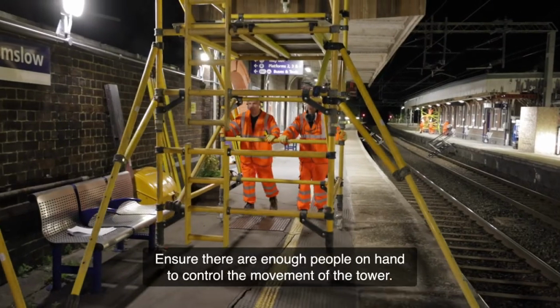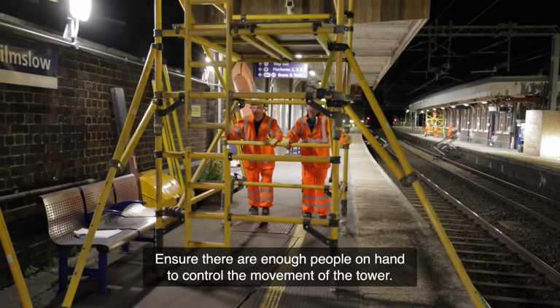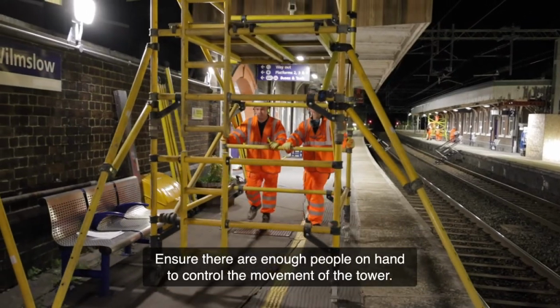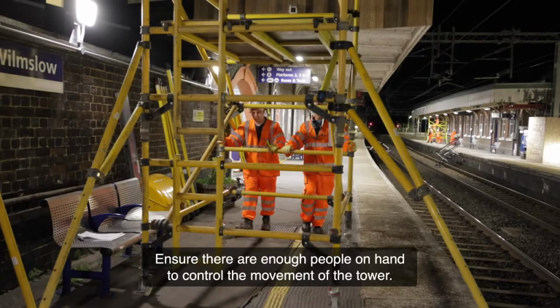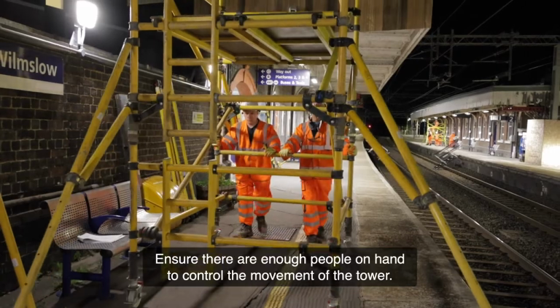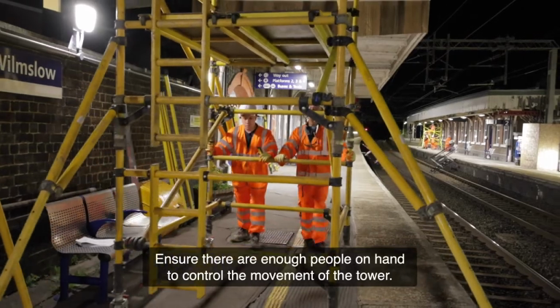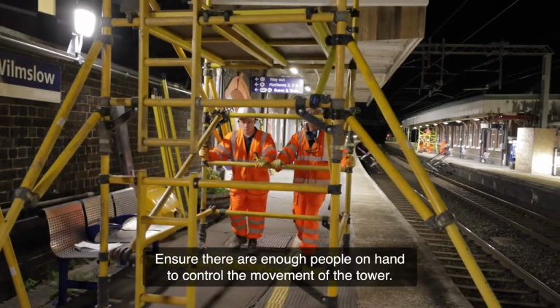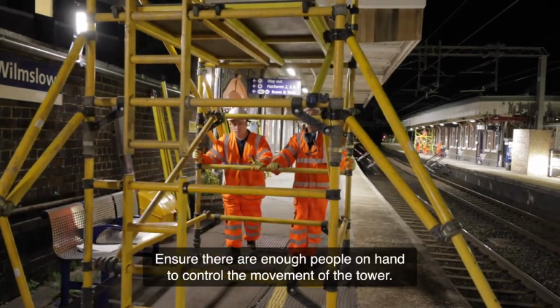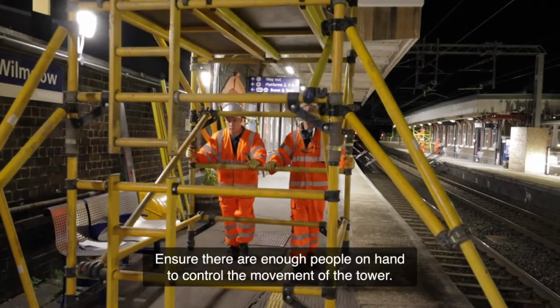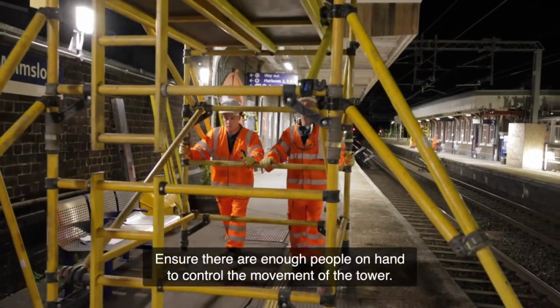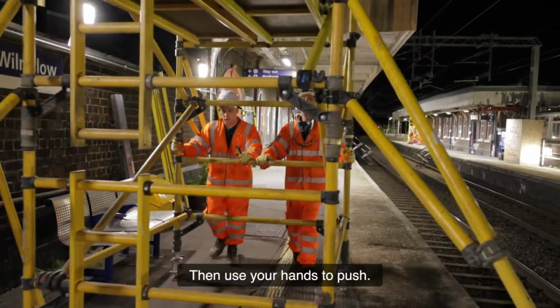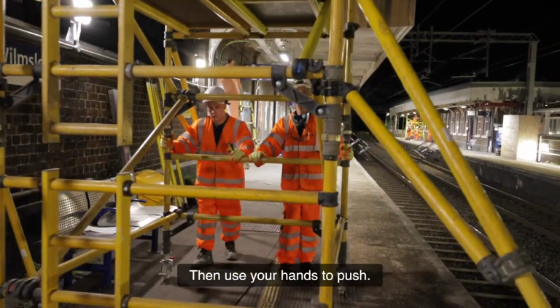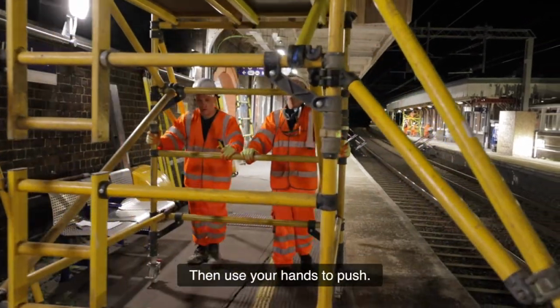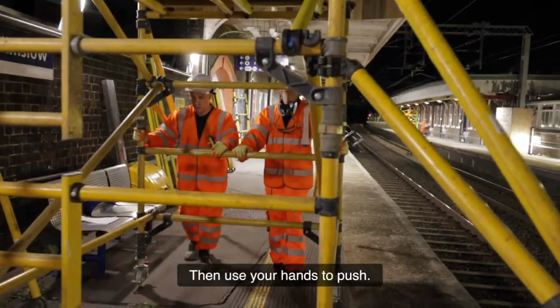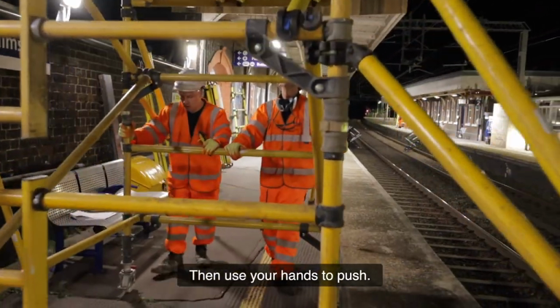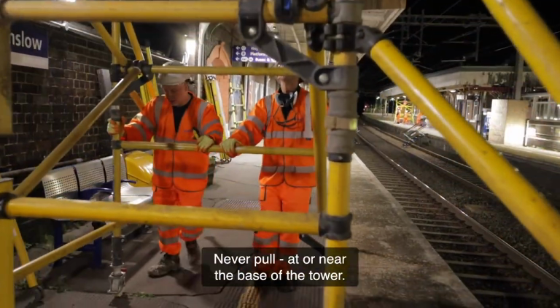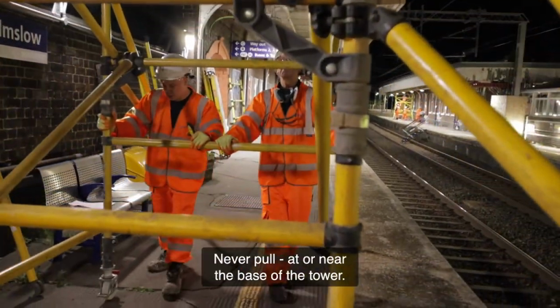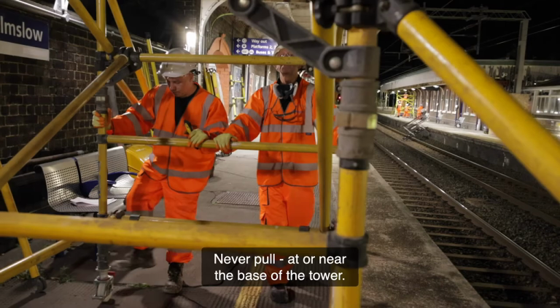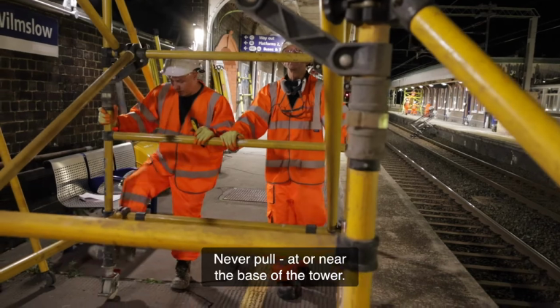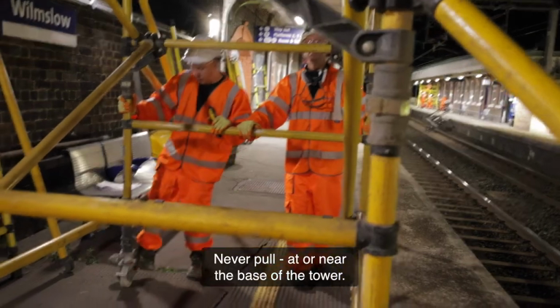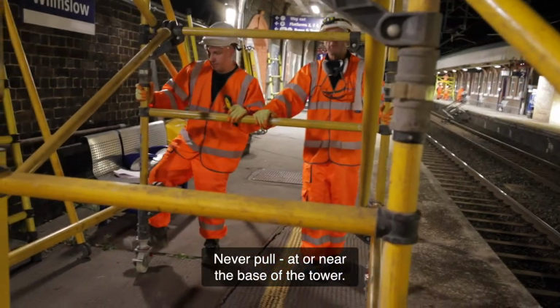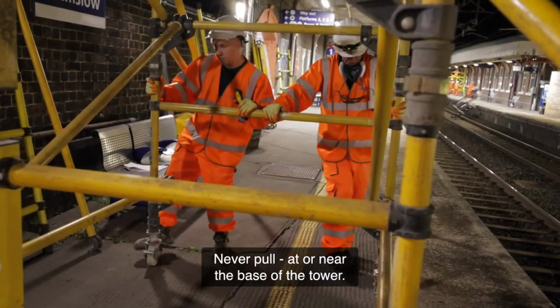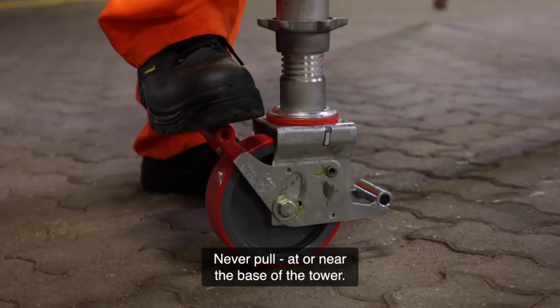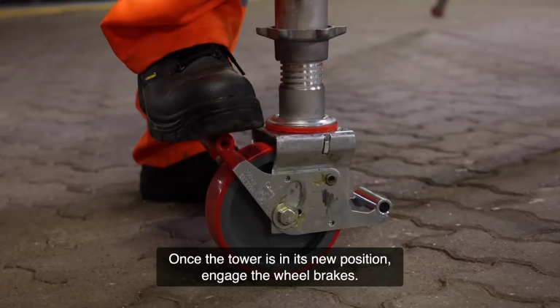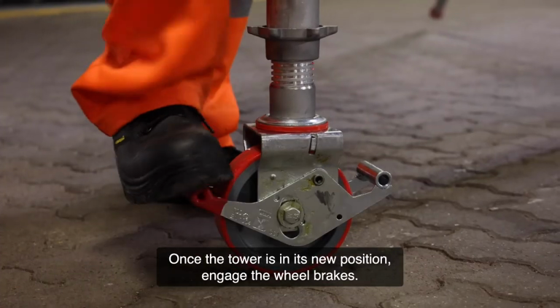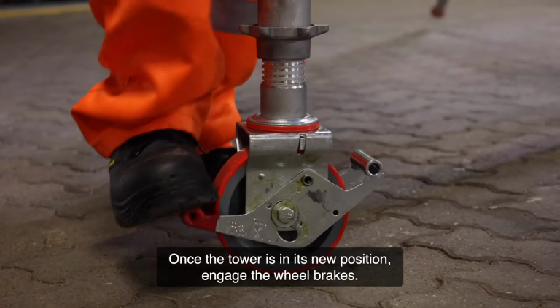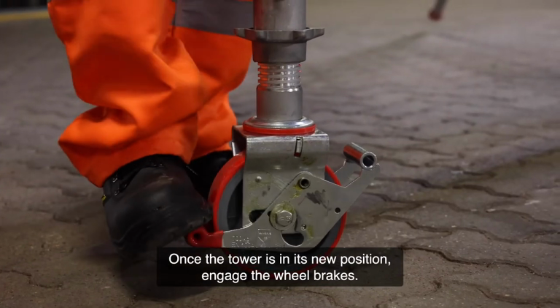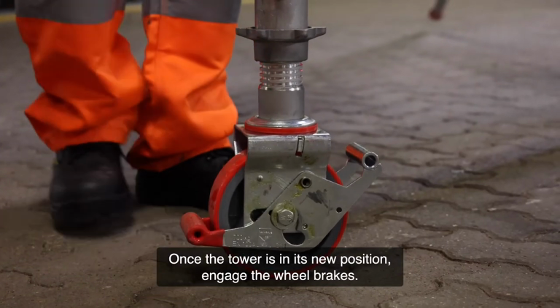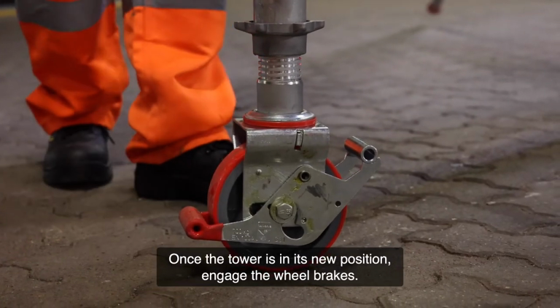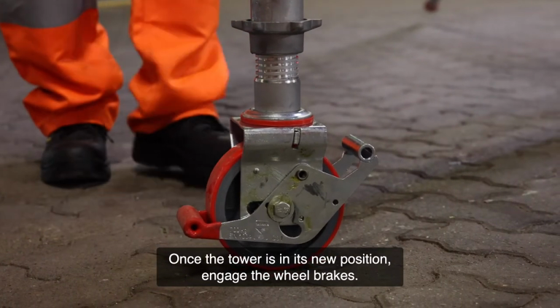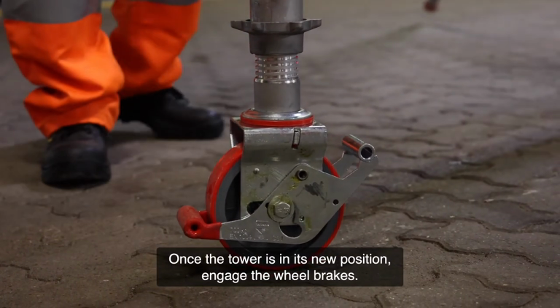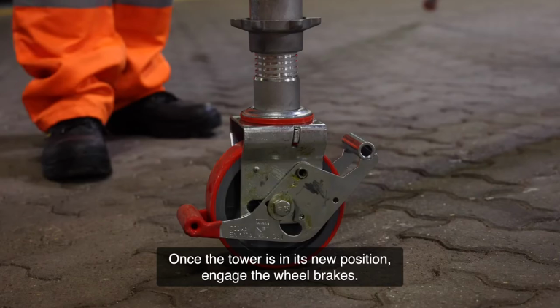Ensure there are enough people on hand to control the movement of the tower. Then use your hands to push, never pull, at or near the base of the tower. Once the tower is in its new position, engage the wheel brakes.